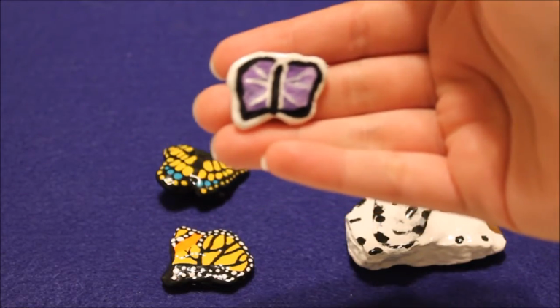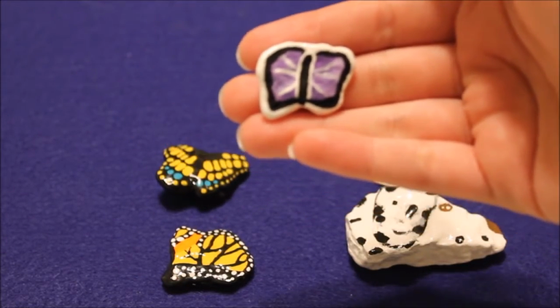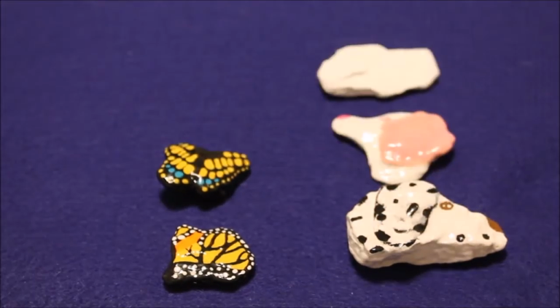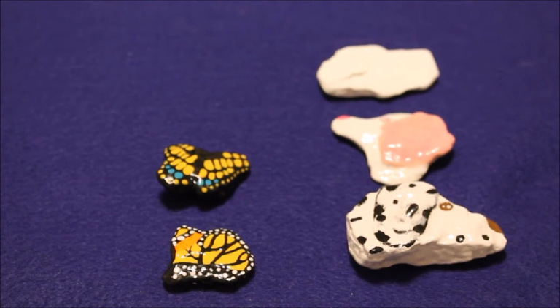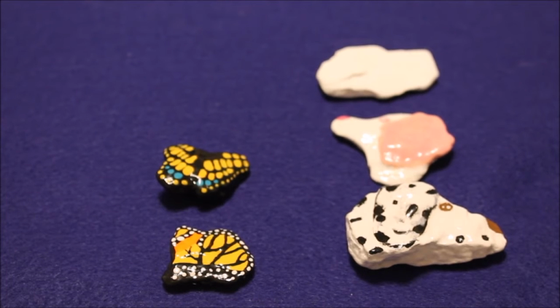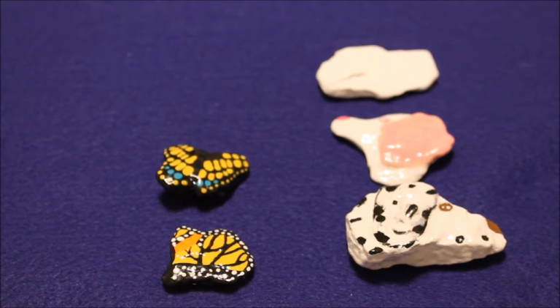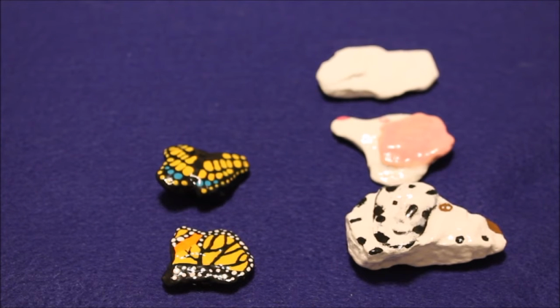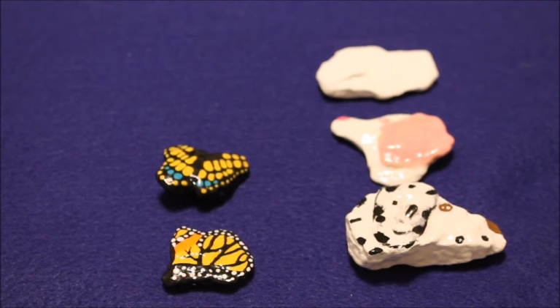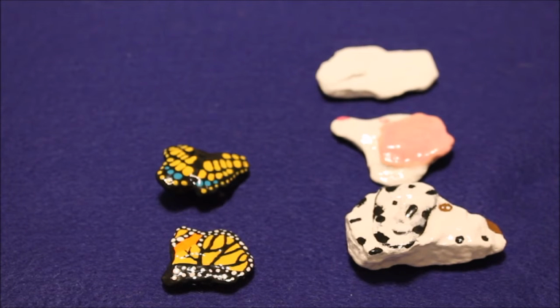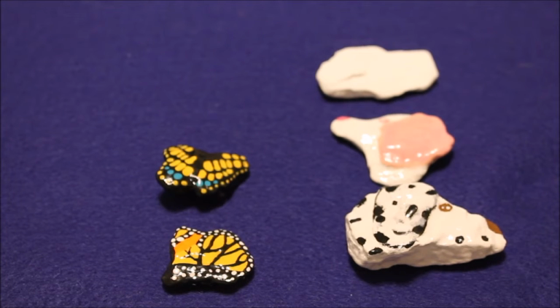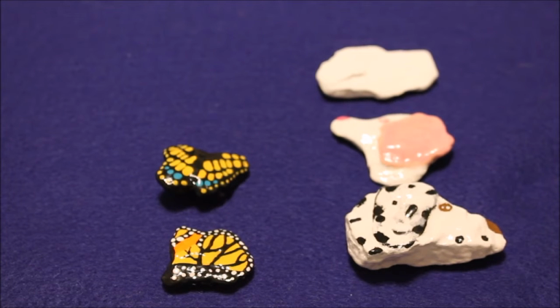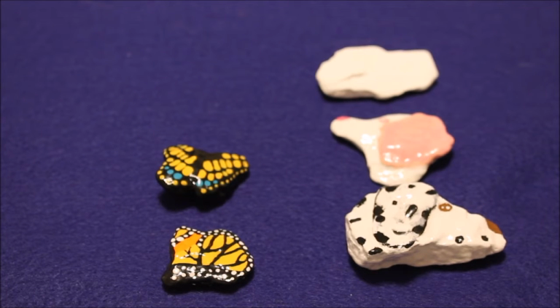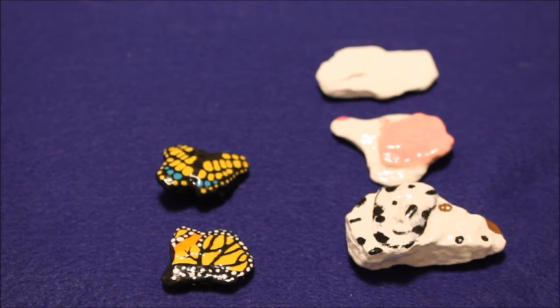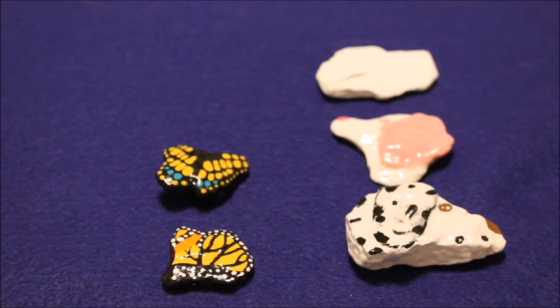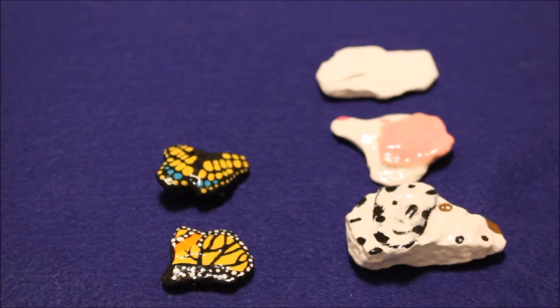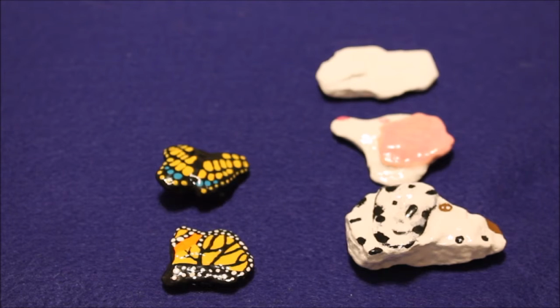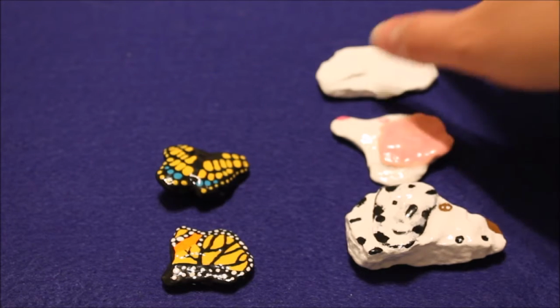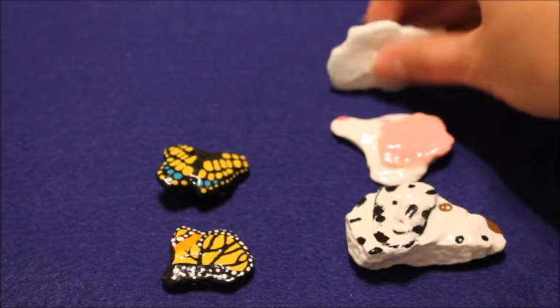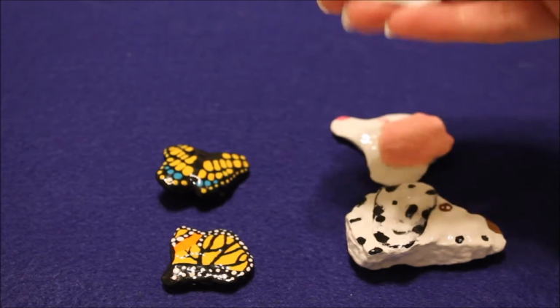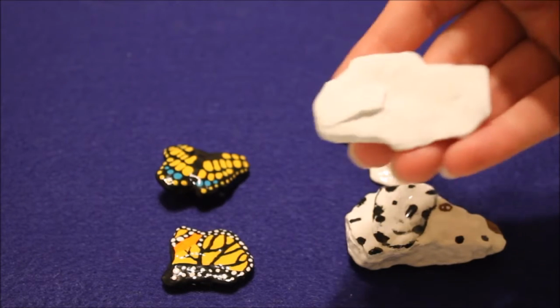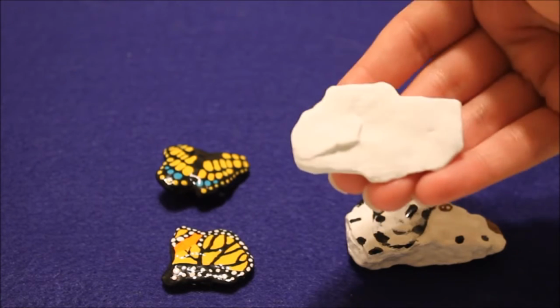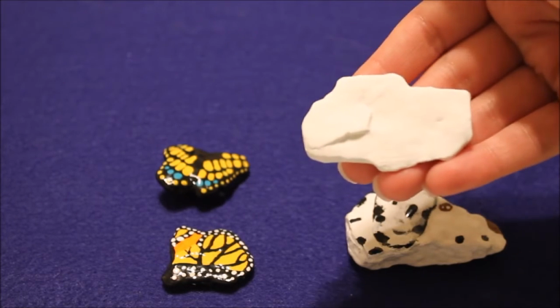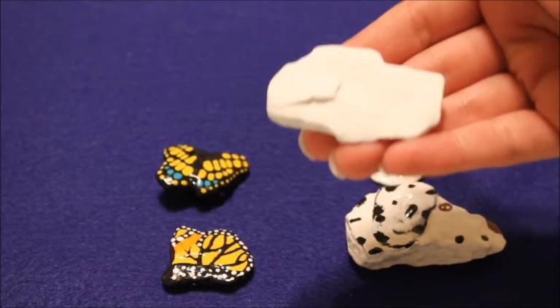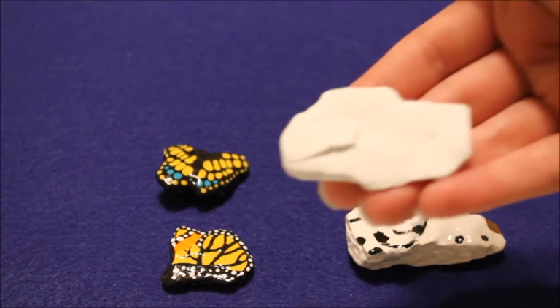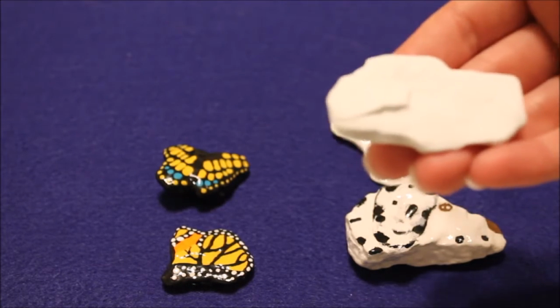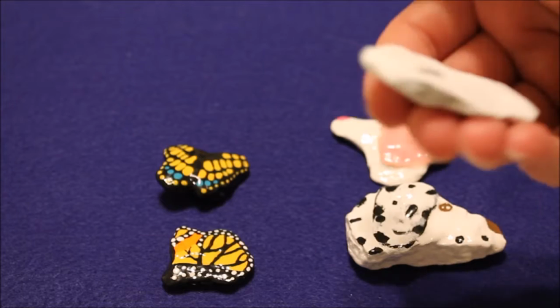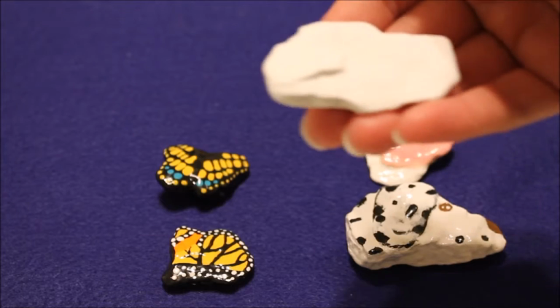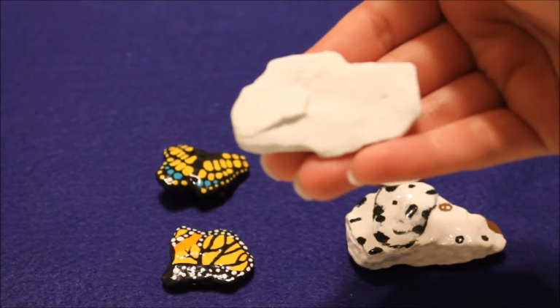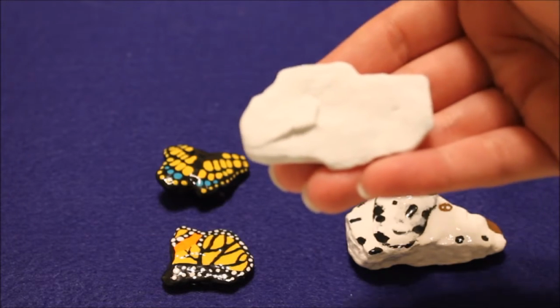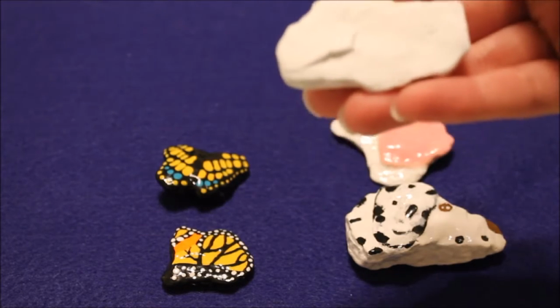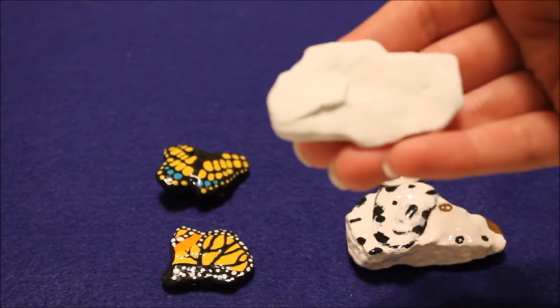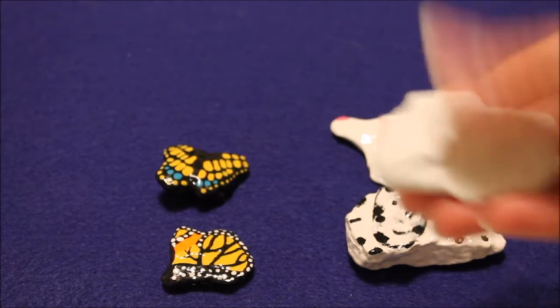That leaves two butterflies that I actually enjoy and love, and those are the ones I'm going to keep. I never got around to painting this dog — I just didn't feel like it and I didn't want to rush into it, so I'm going to save it for another day.